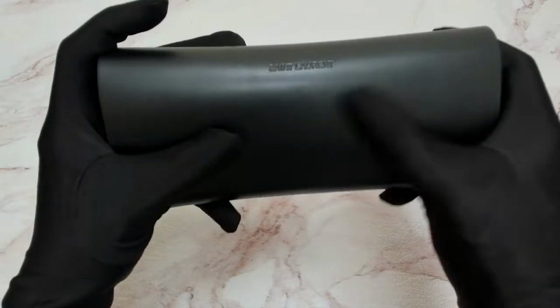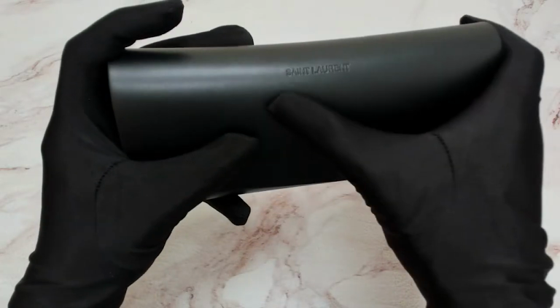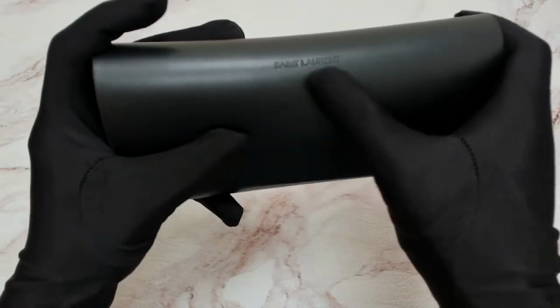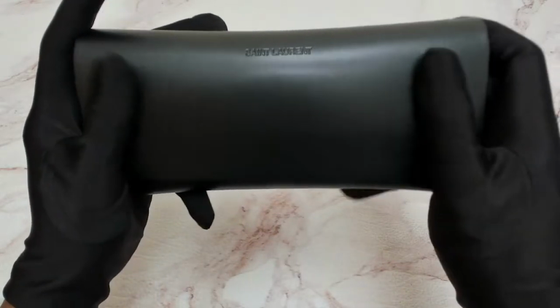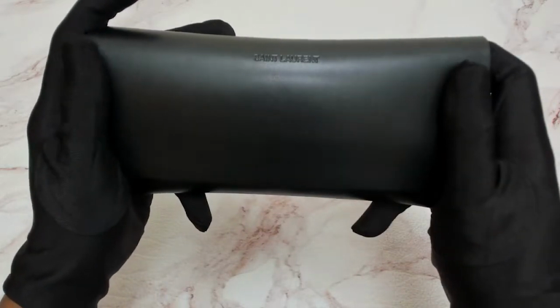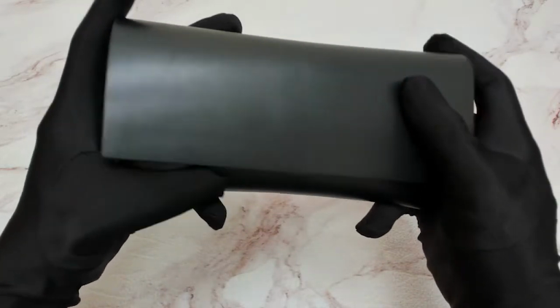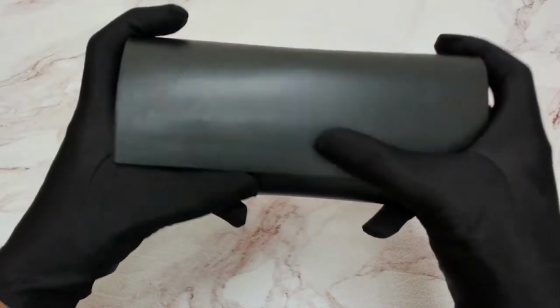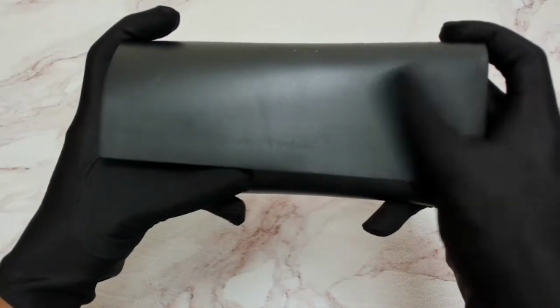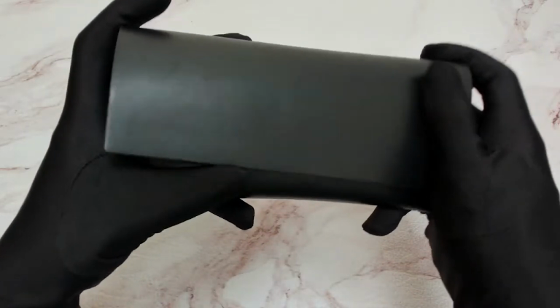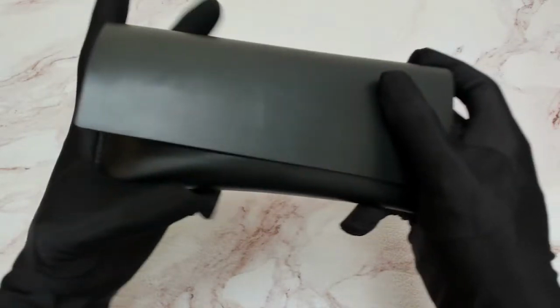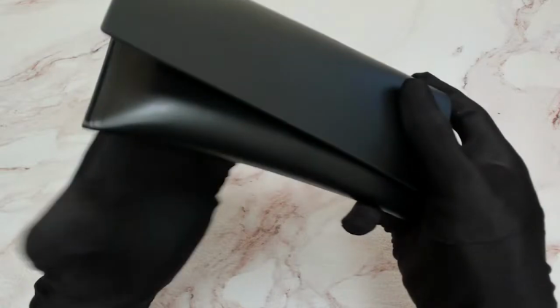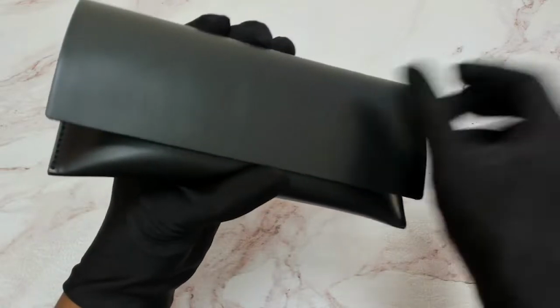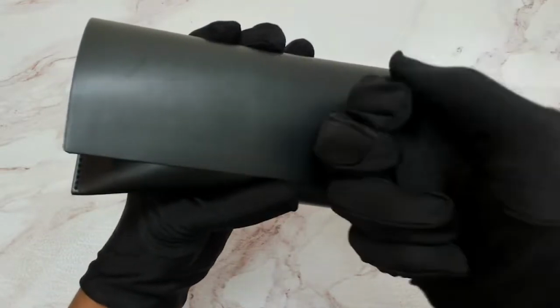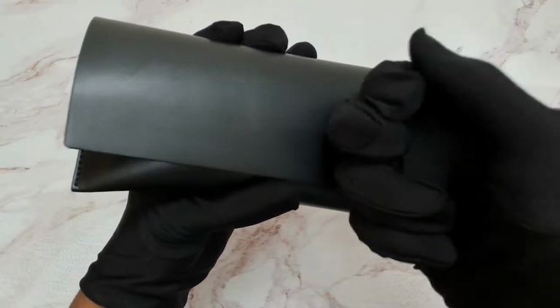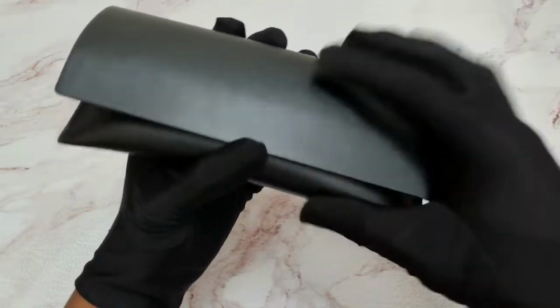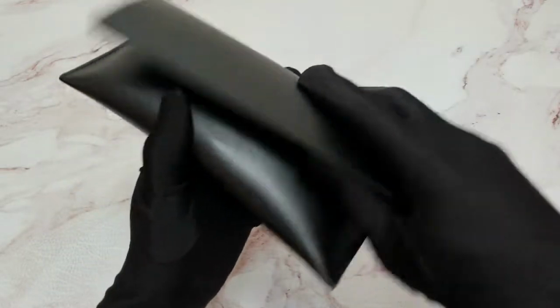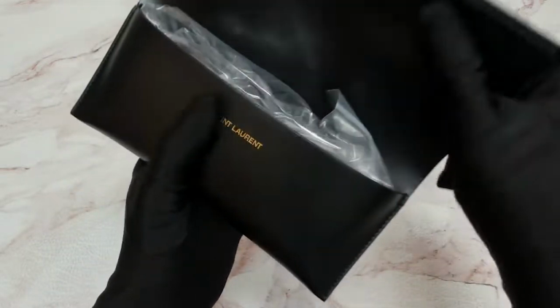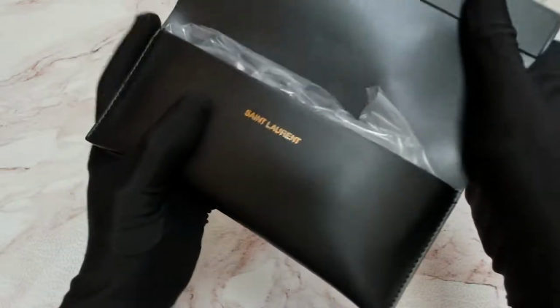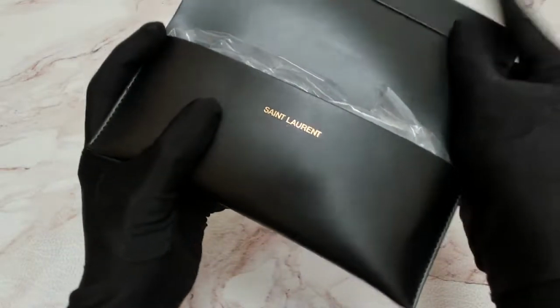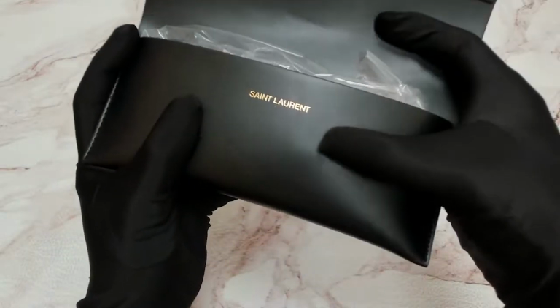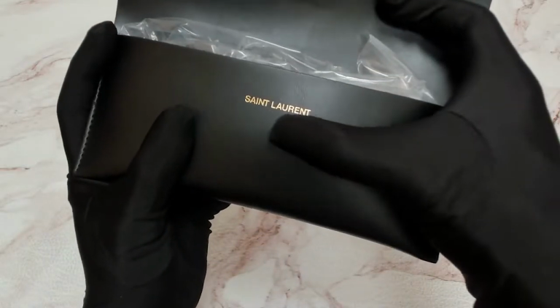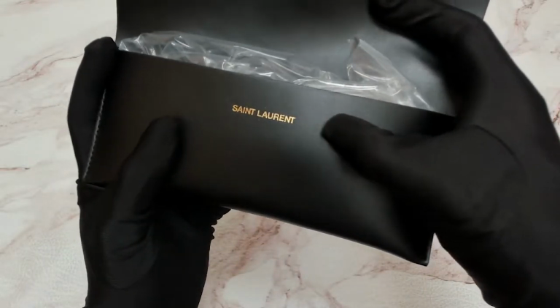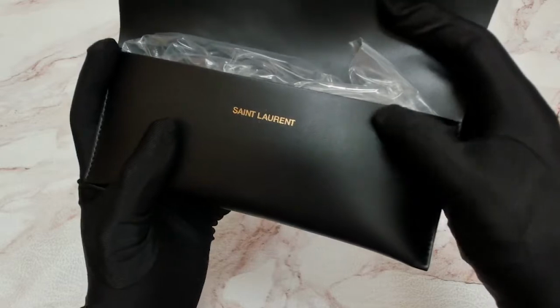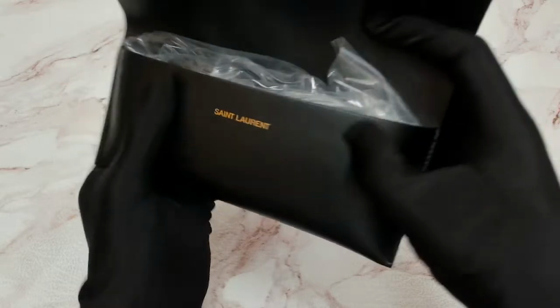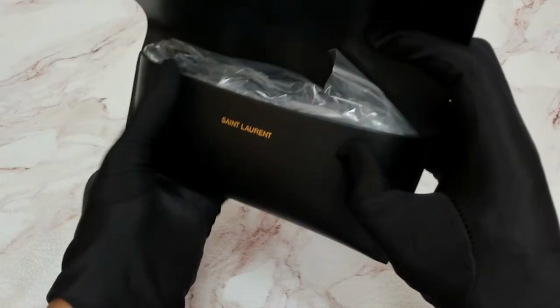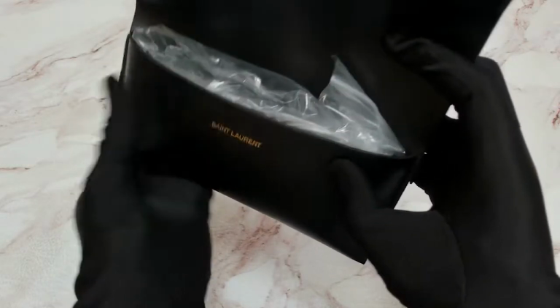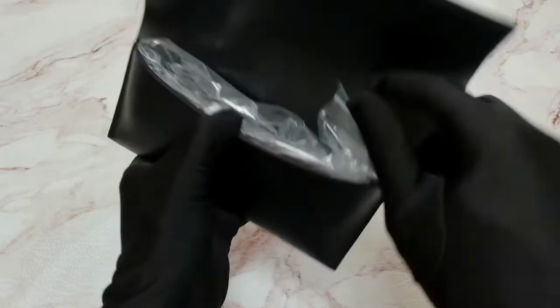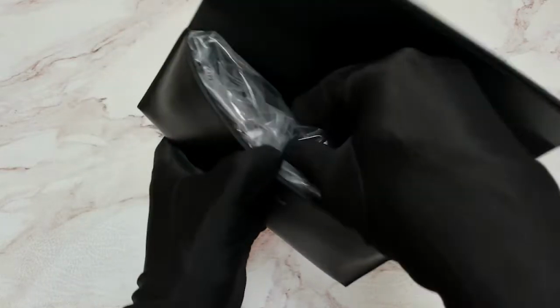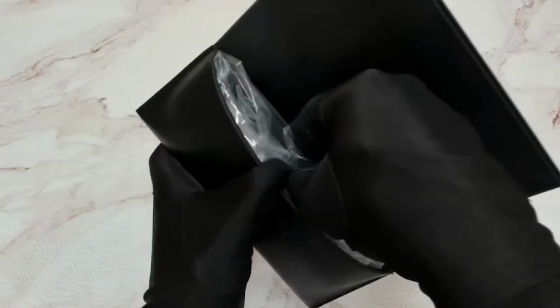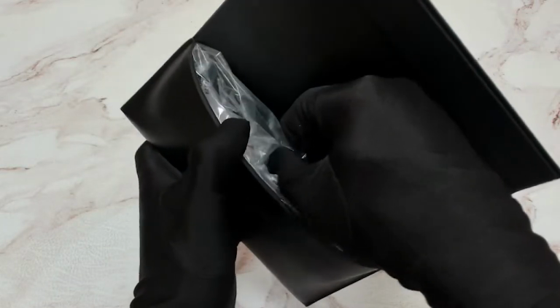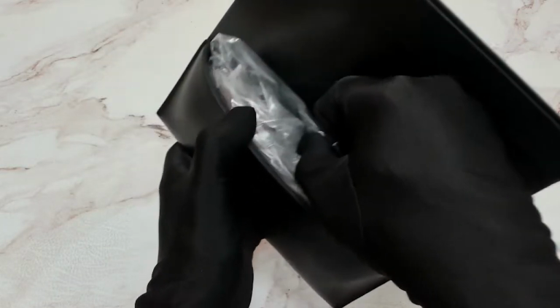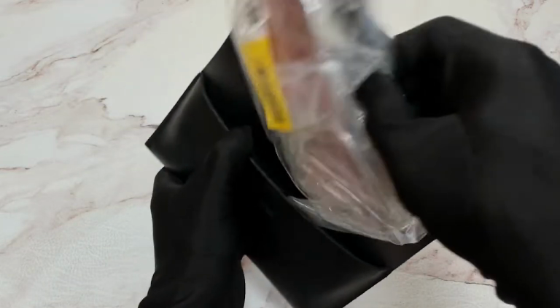It's got the Saint Laurent logo on it, feels soft, not hard at all. If you open it up, it's got the Saint Laurent logo in gold. And inside the case, you'll find the cleaning cloth.